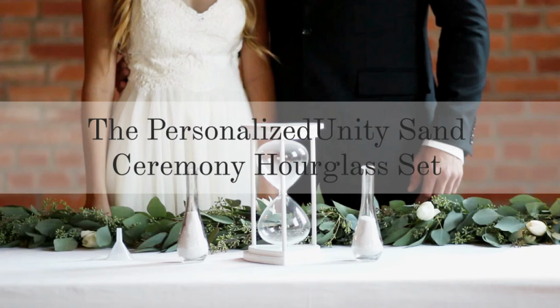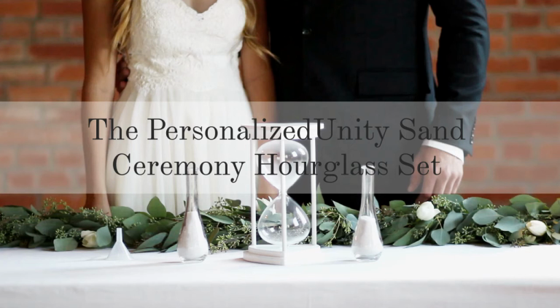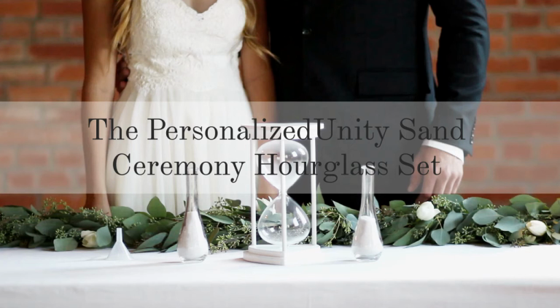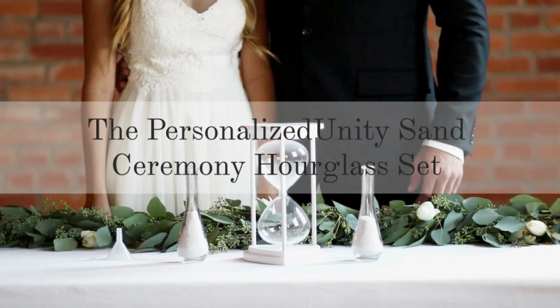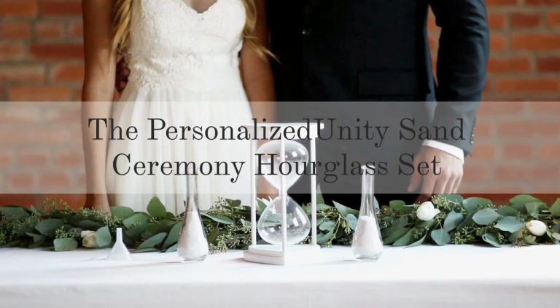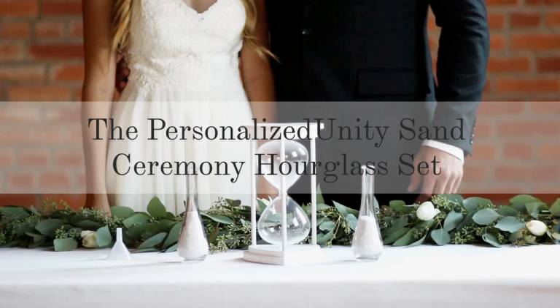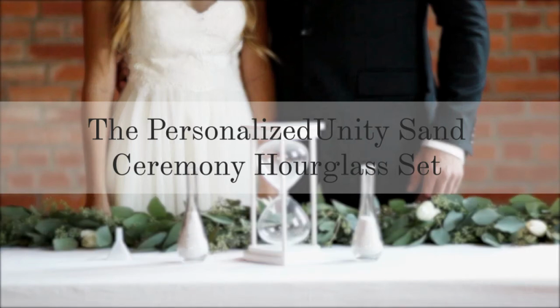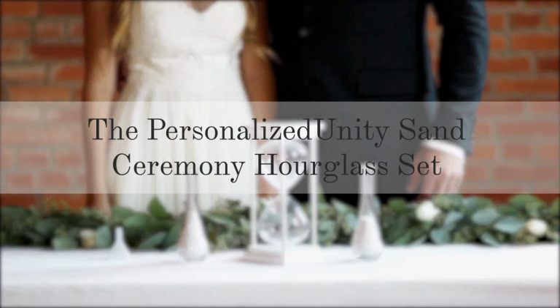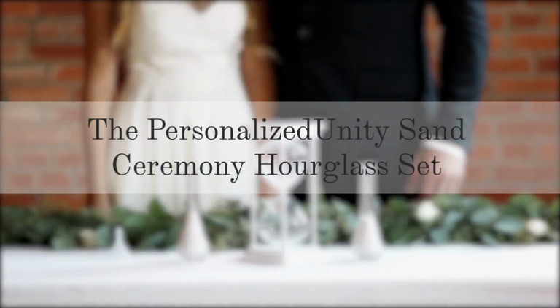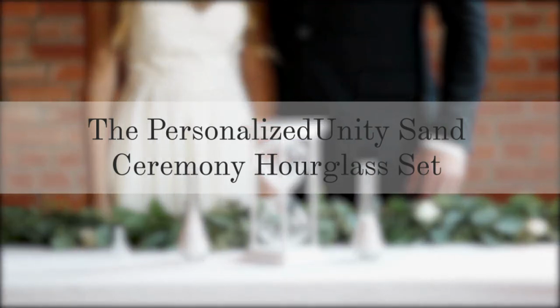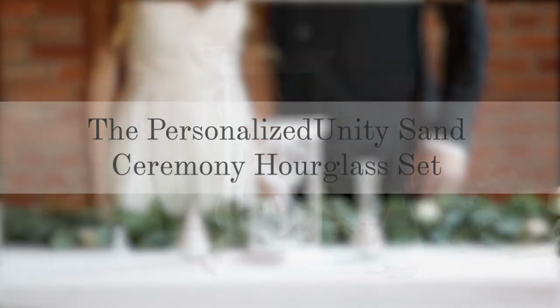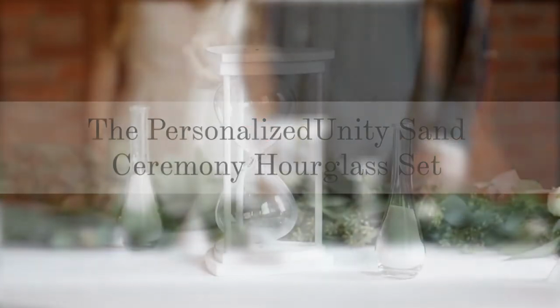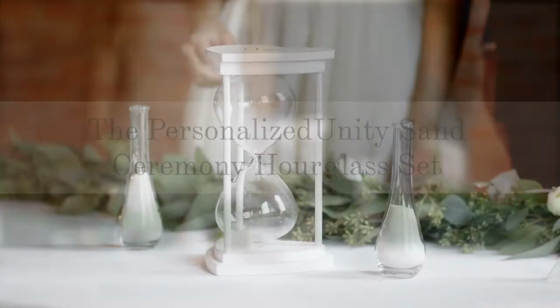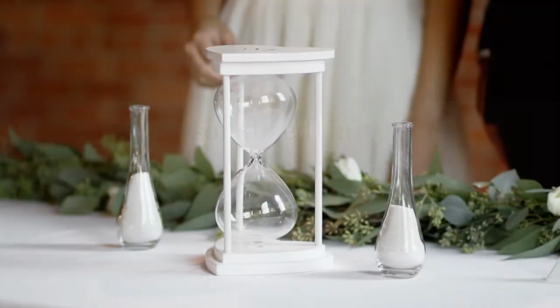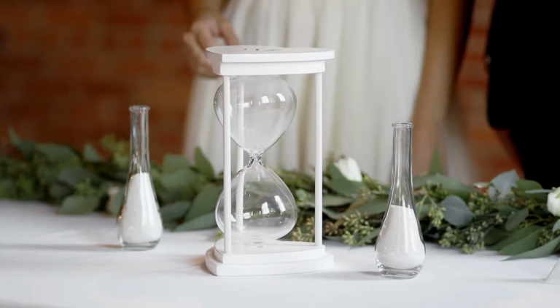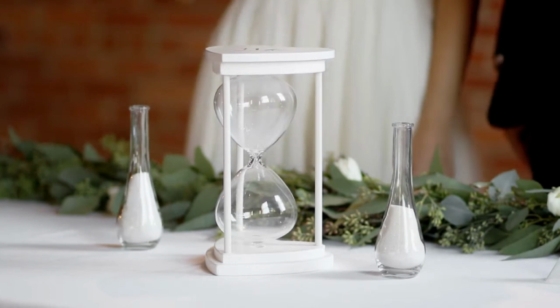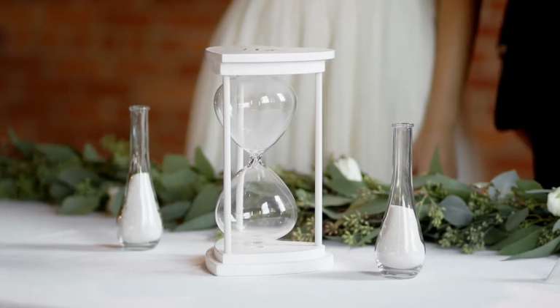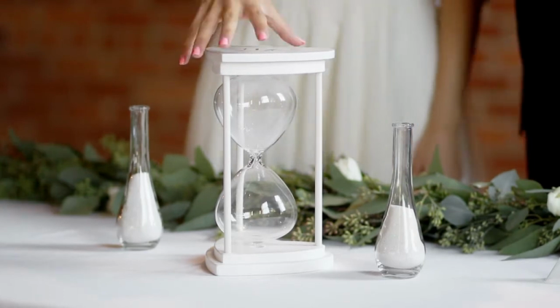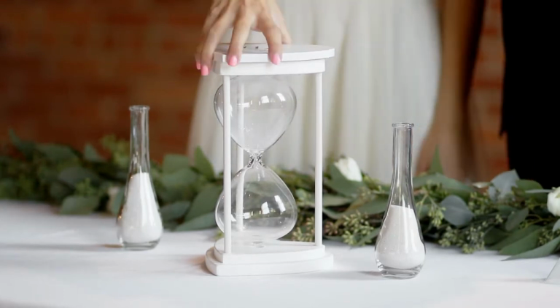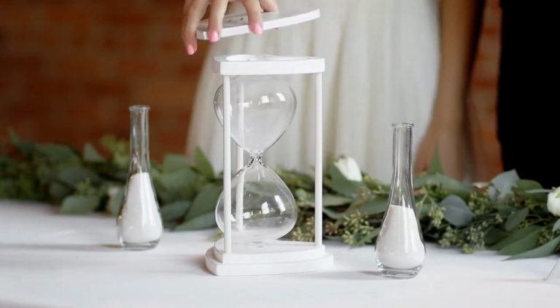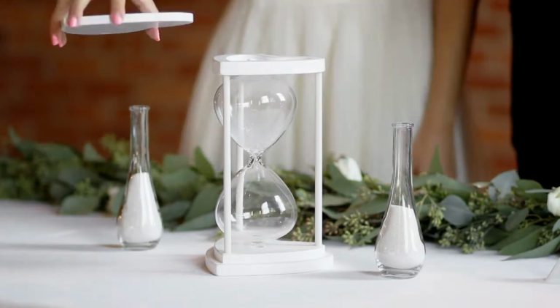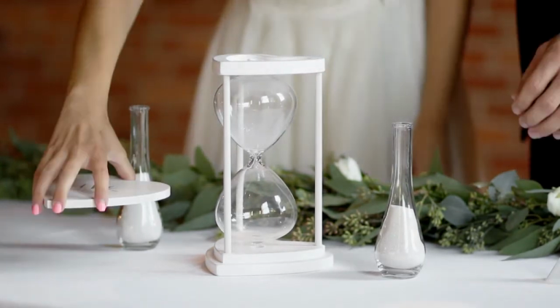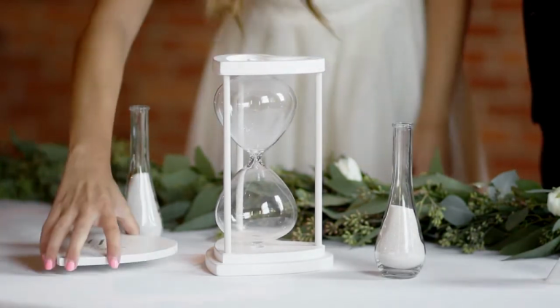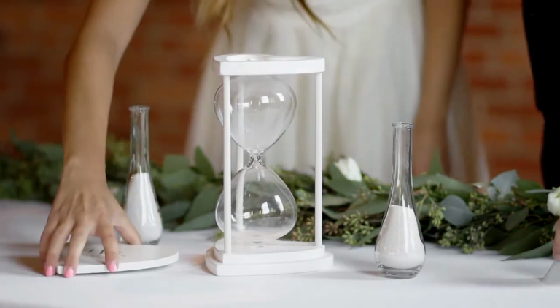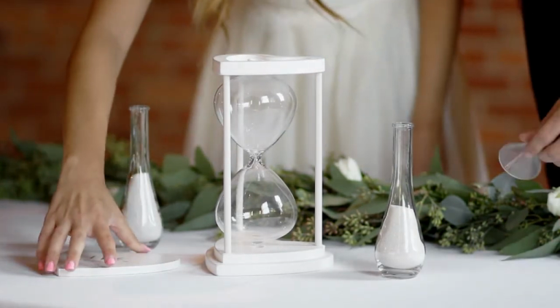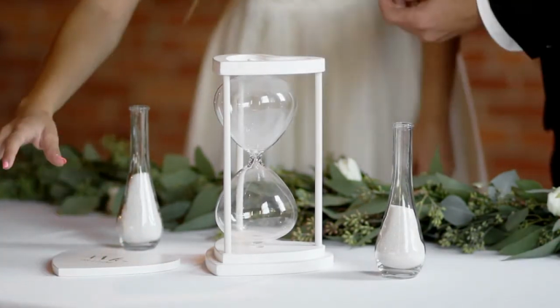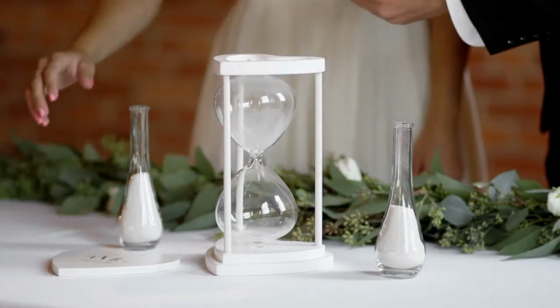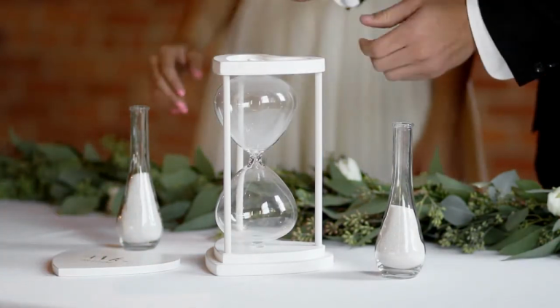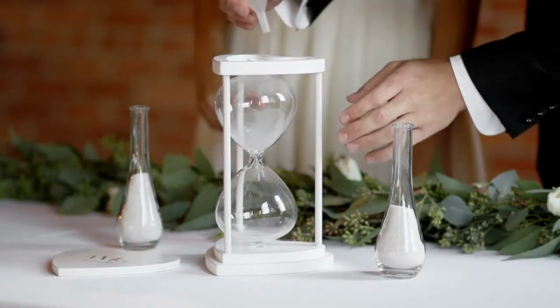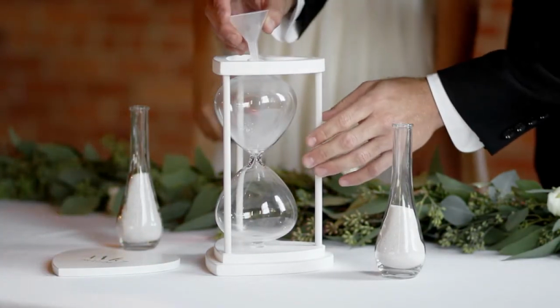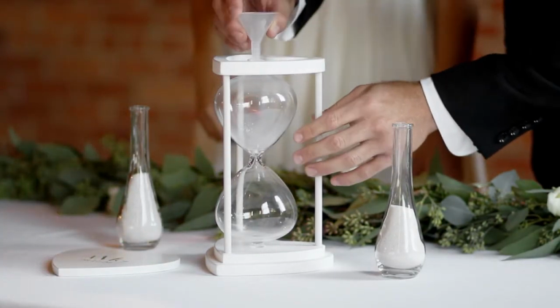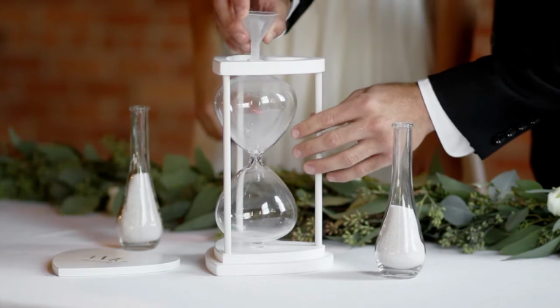The personalized unity sand ceremony hourglass set is a unique unity ceremony the couple performs on their wedding day to symbolize the unity of their marriage.